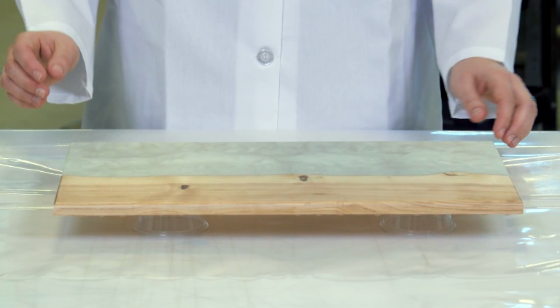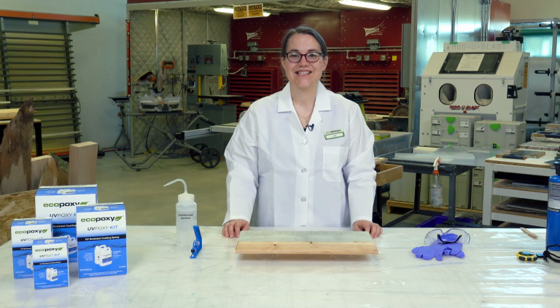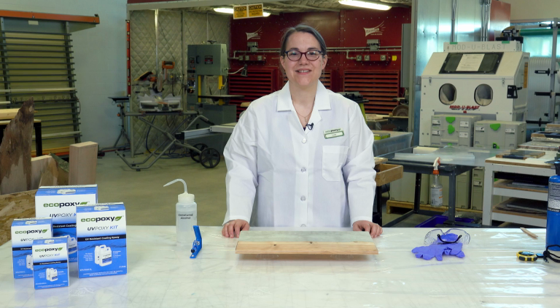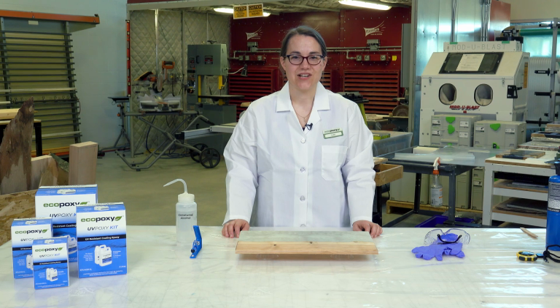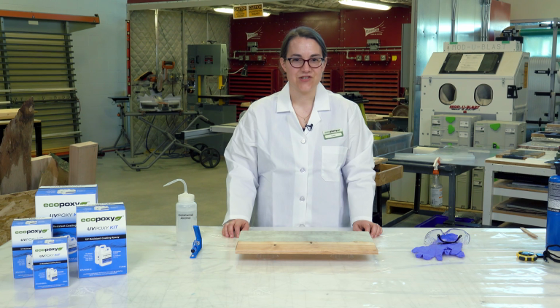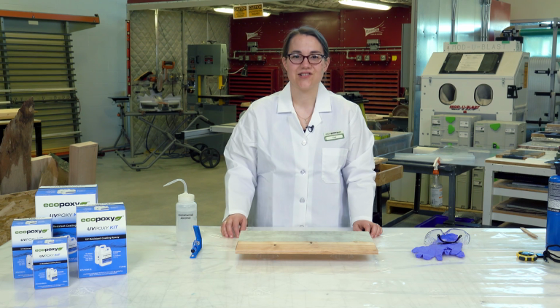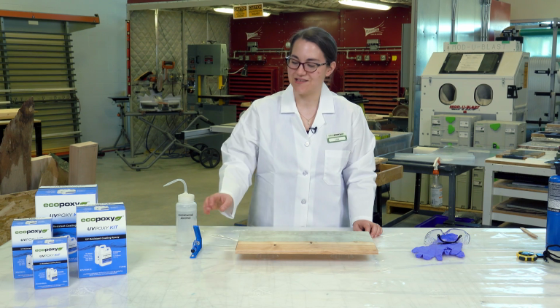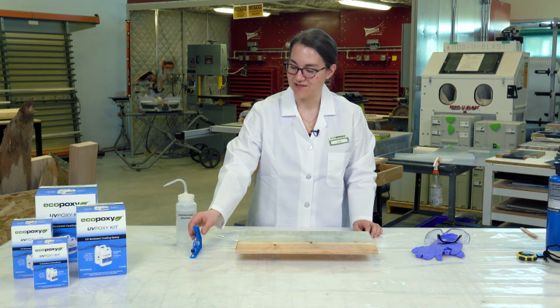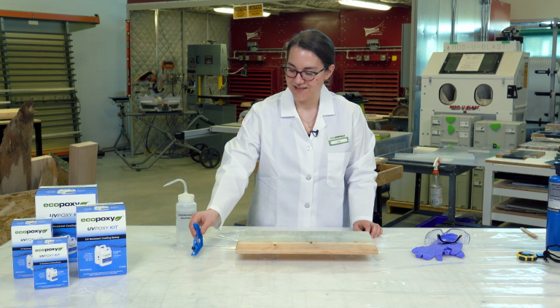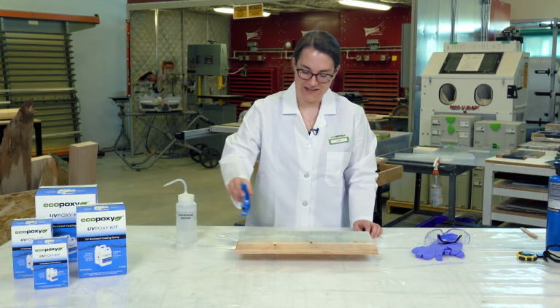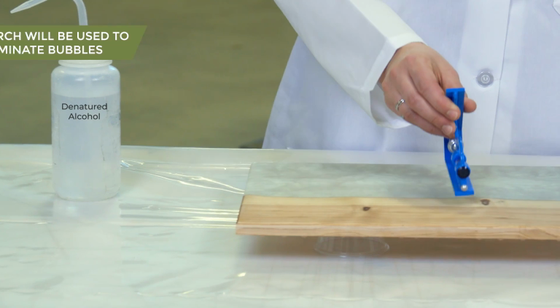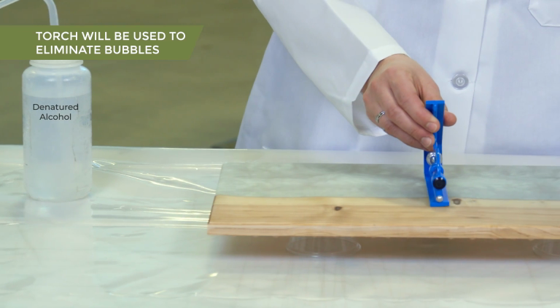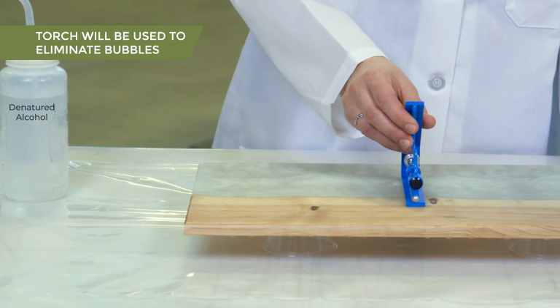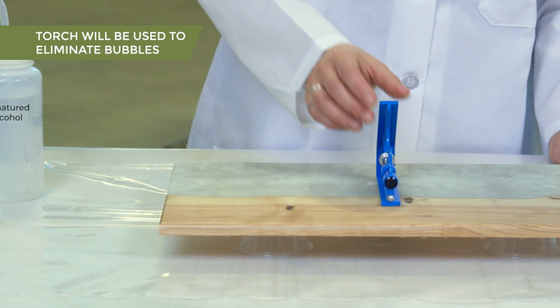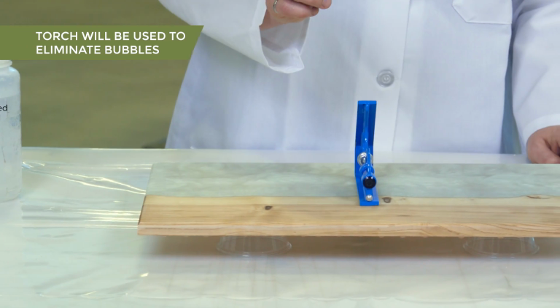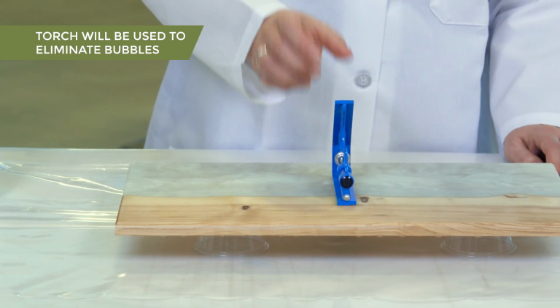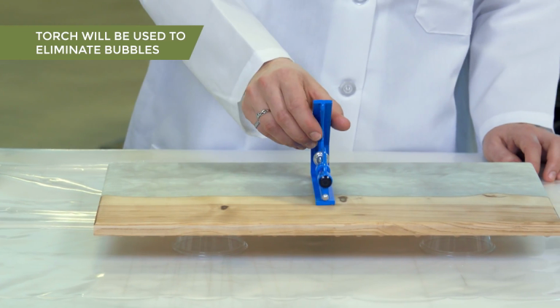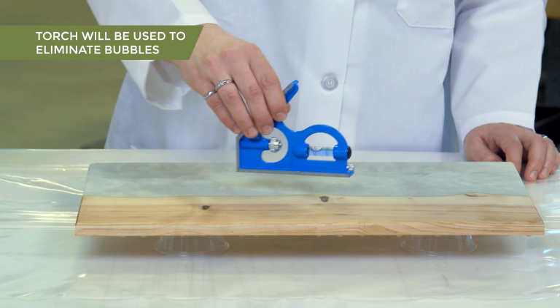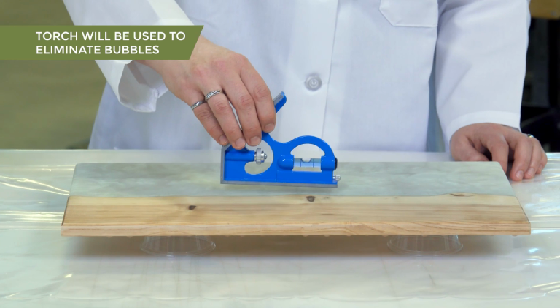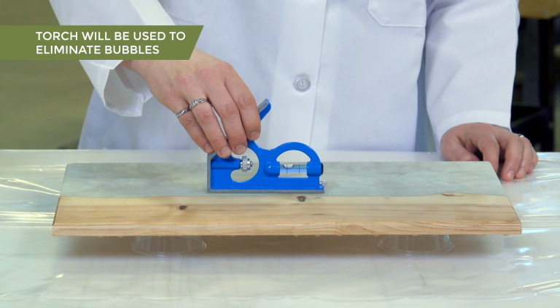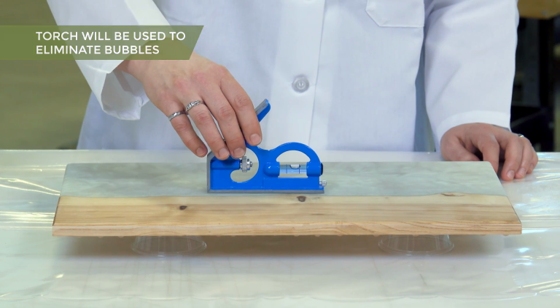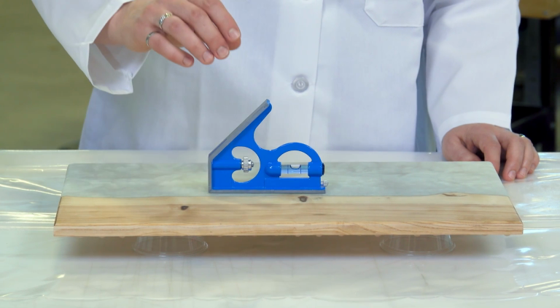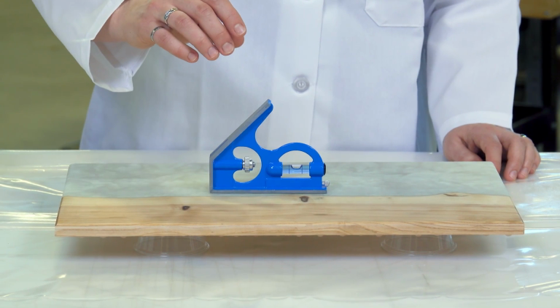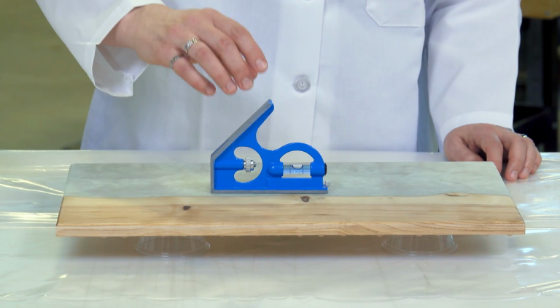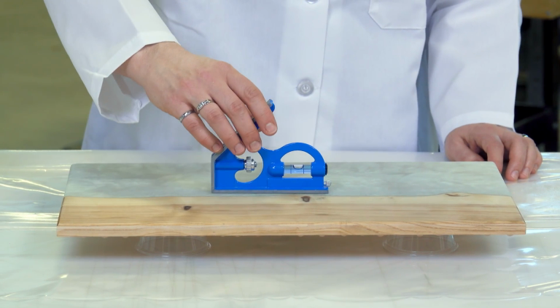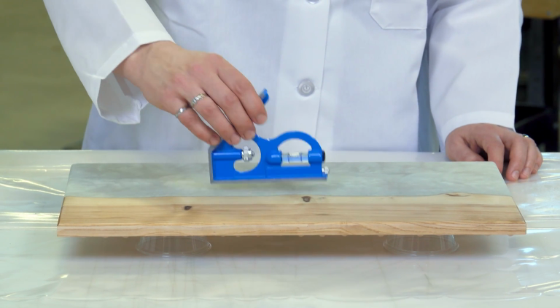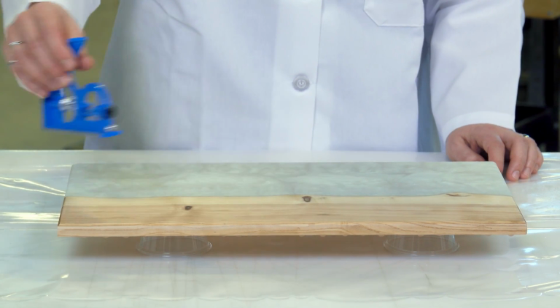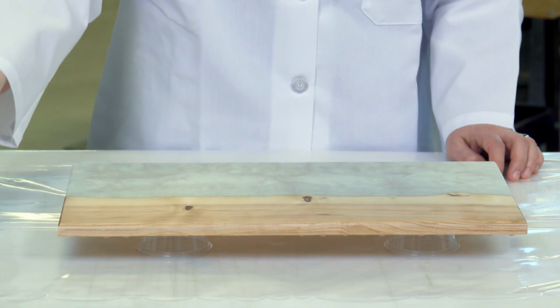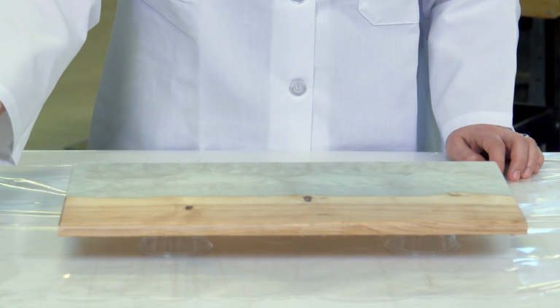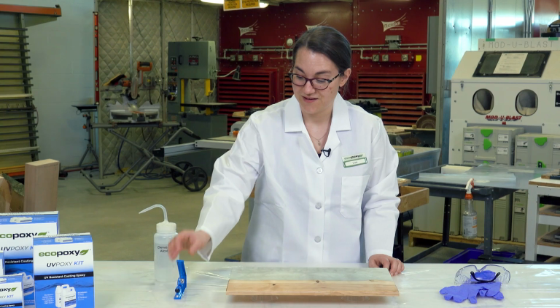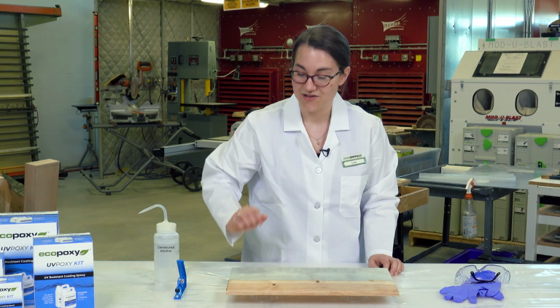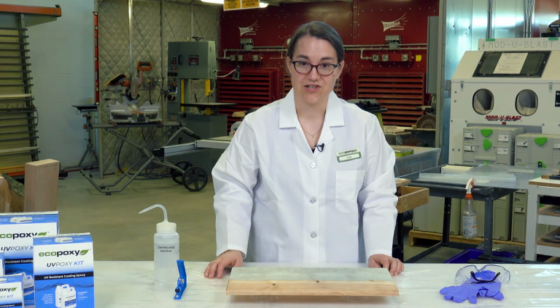The last step is to check to make sure that your surface is level — we're going to make sure that we do that both ways. You don't want your UVPoxy to run off during your project.